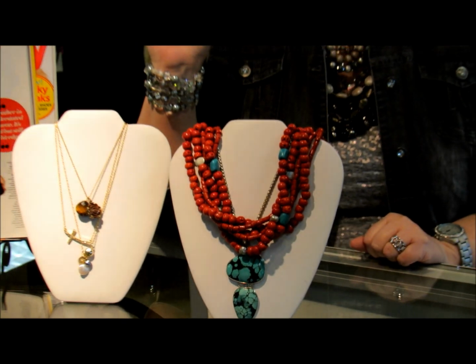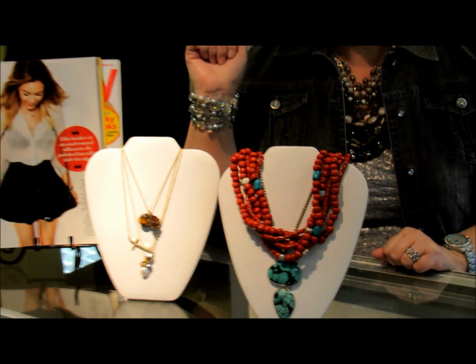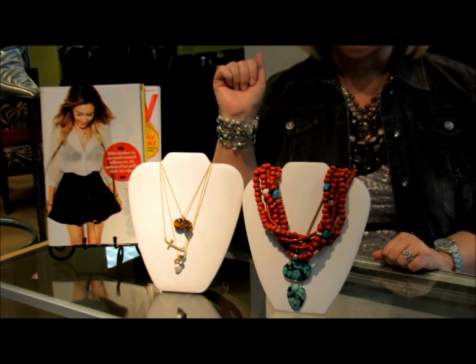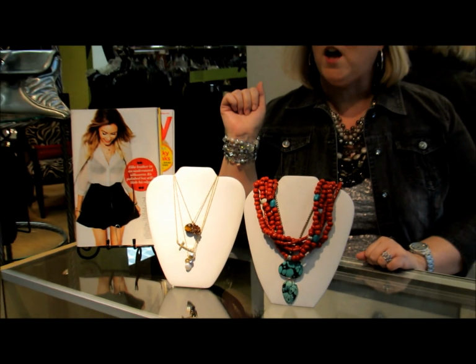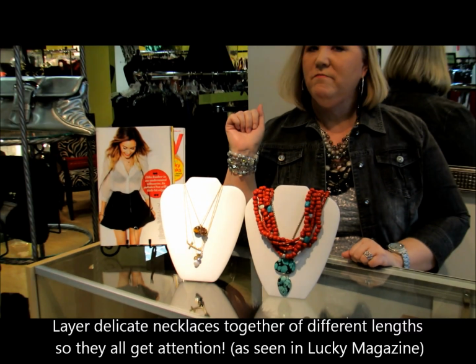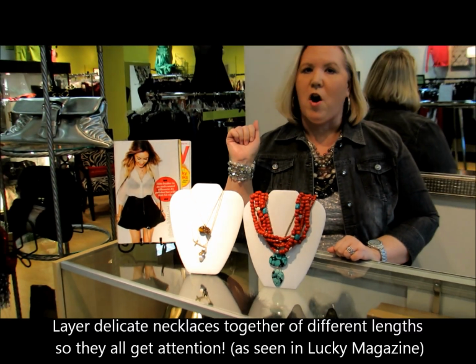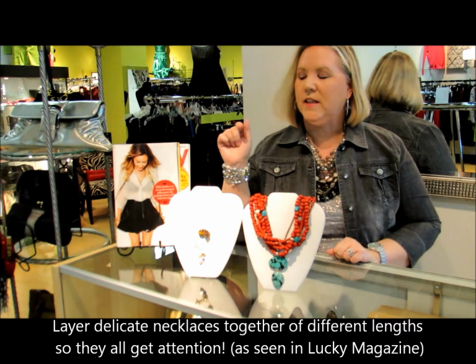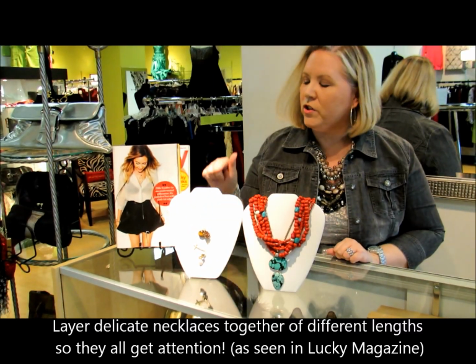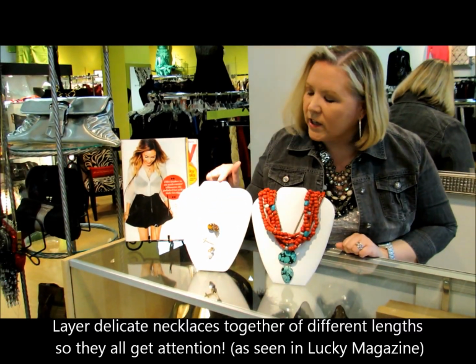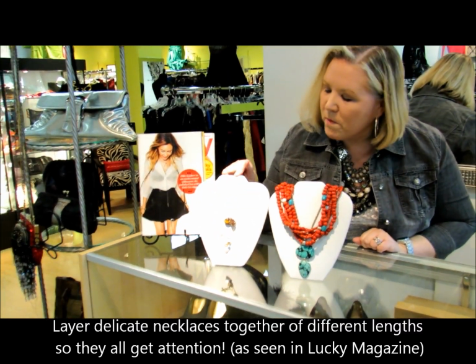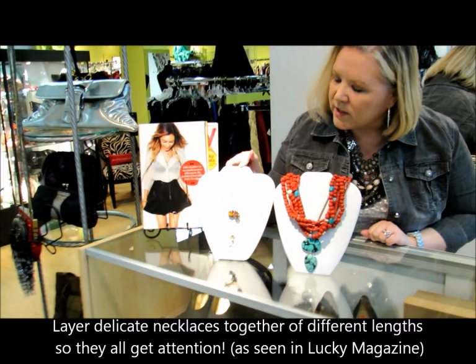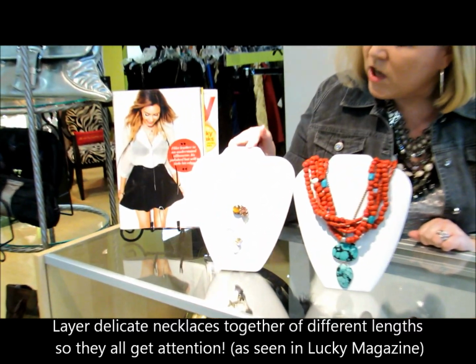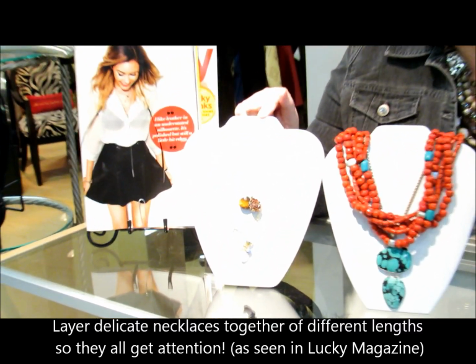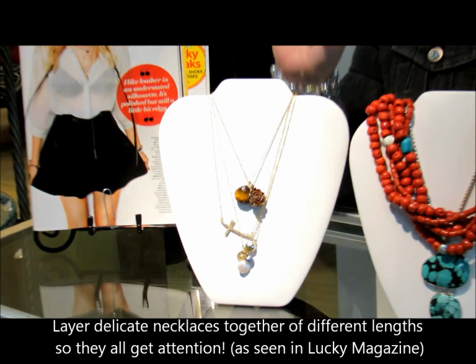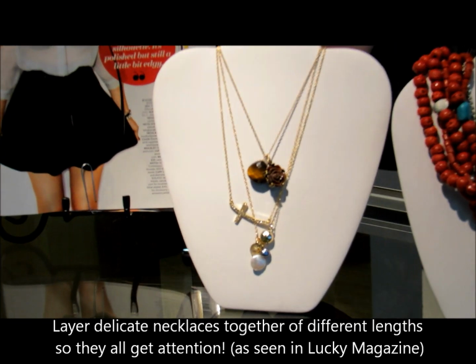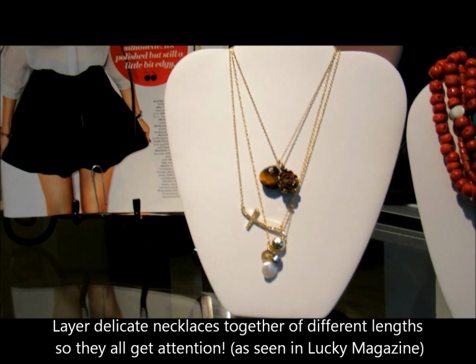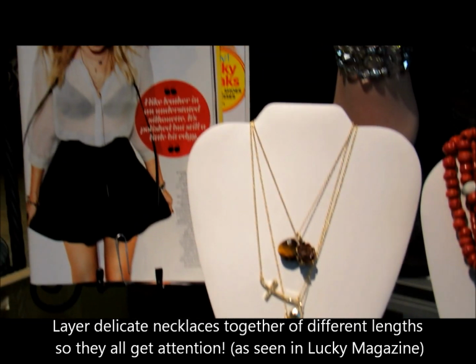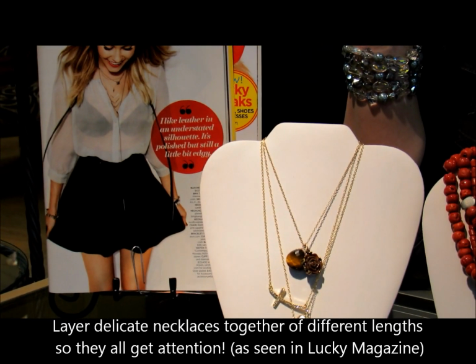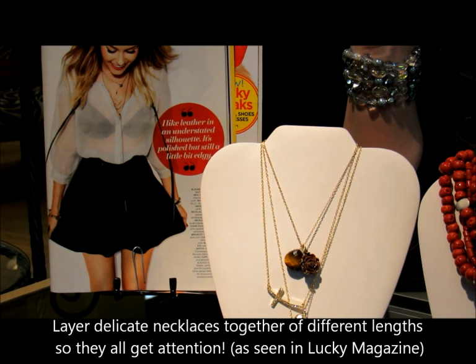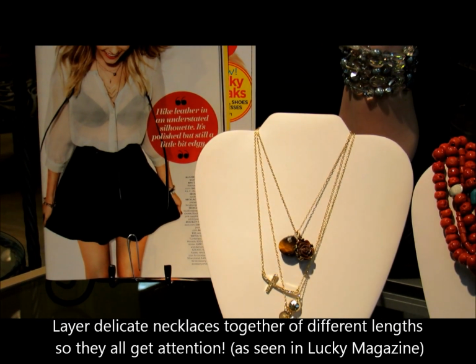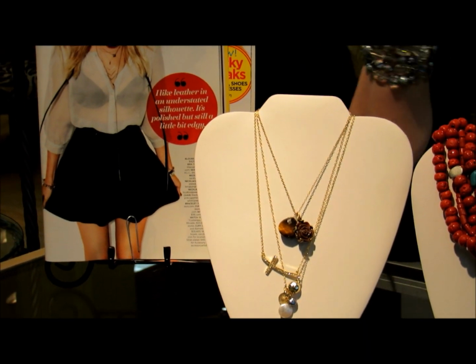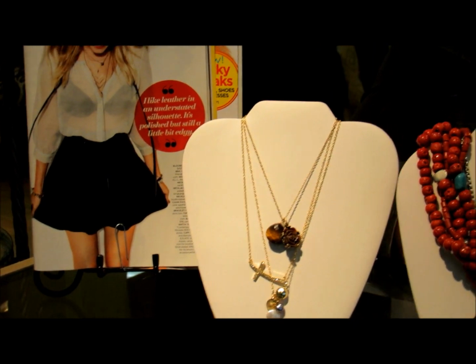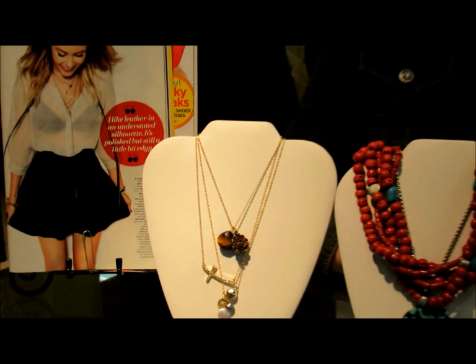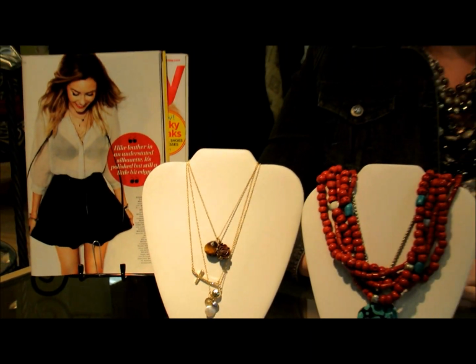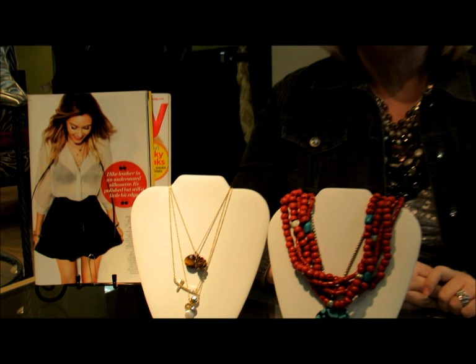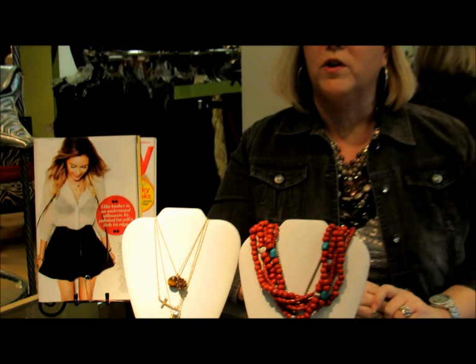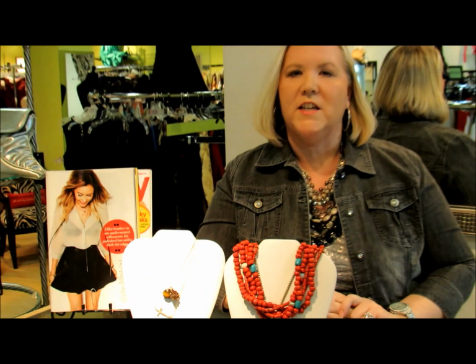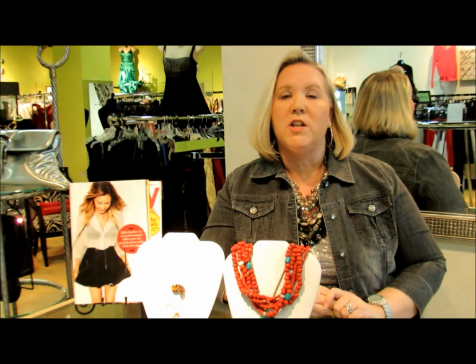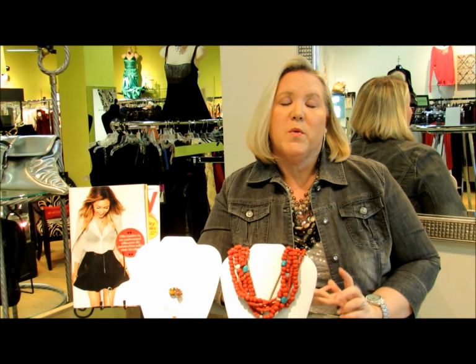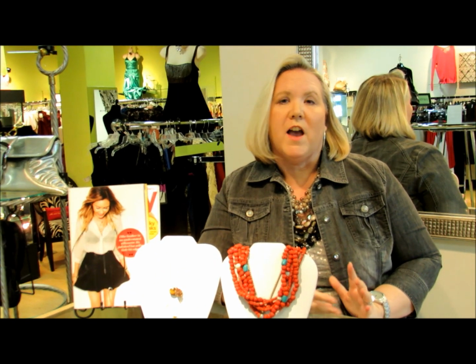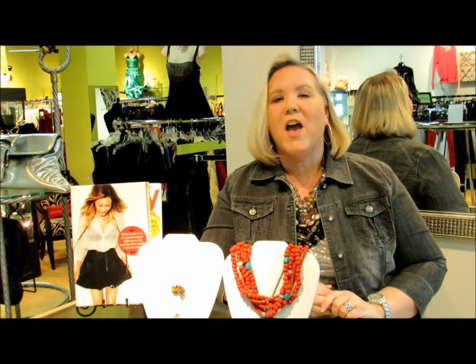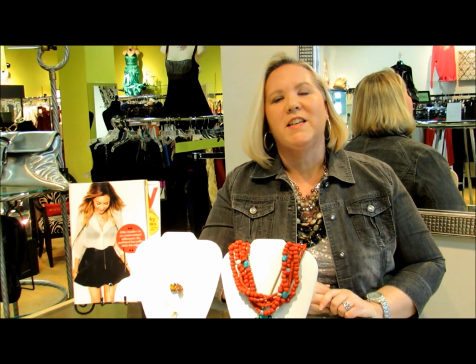Now, if big jewelry is not your style, you can always layer your delicate charm necklaces just like they did in this month's Lucky Magazine. So just remember, if your style is chunky or delicate, just wear what you like and have fun with it.